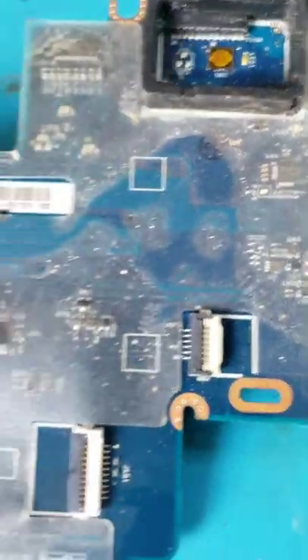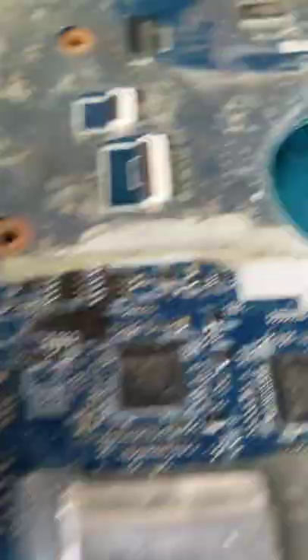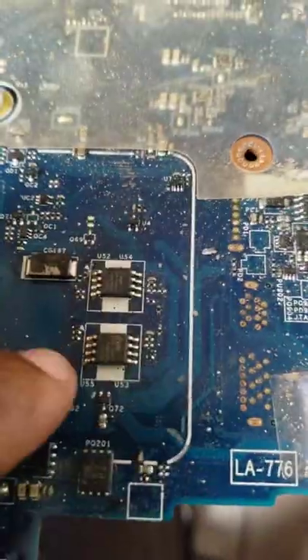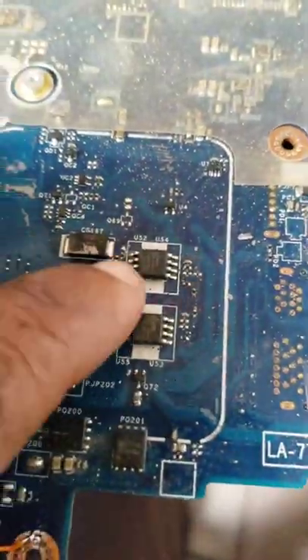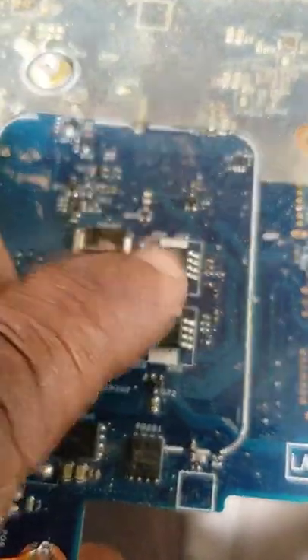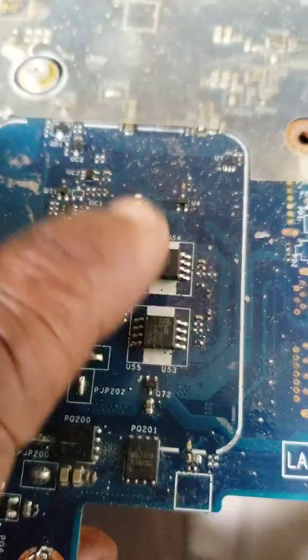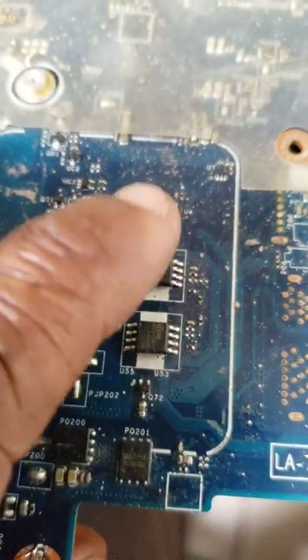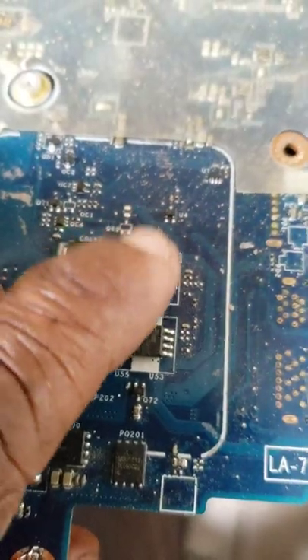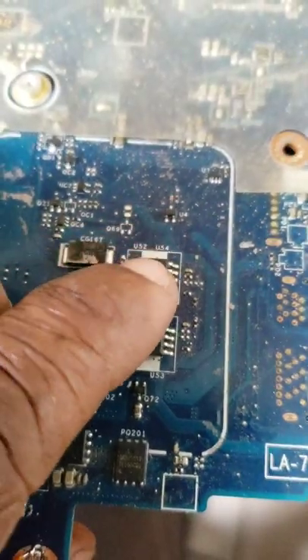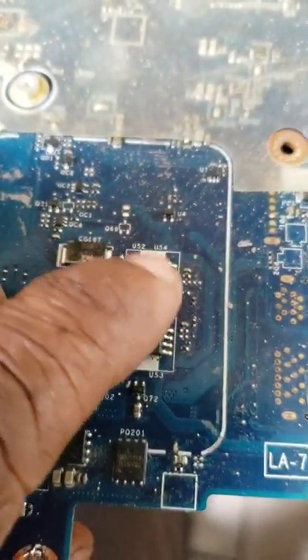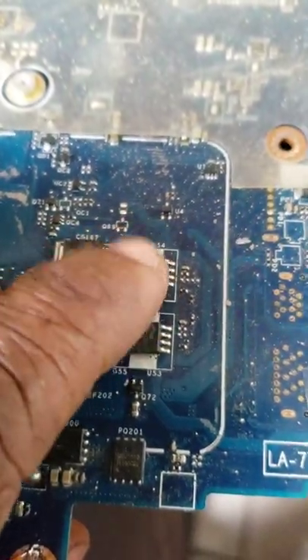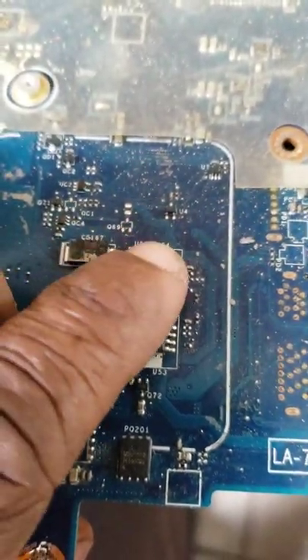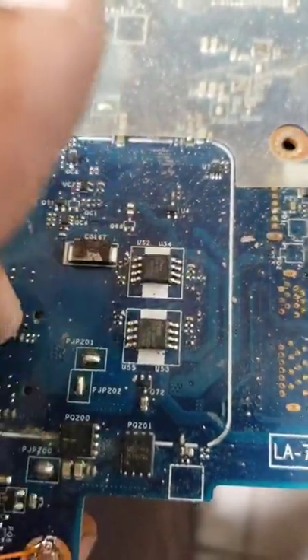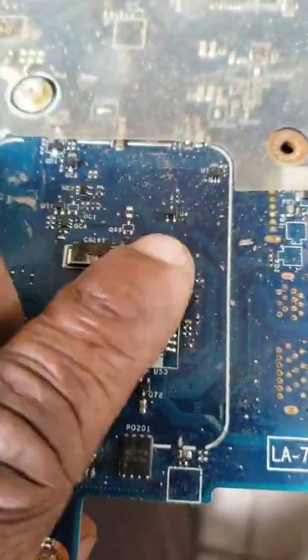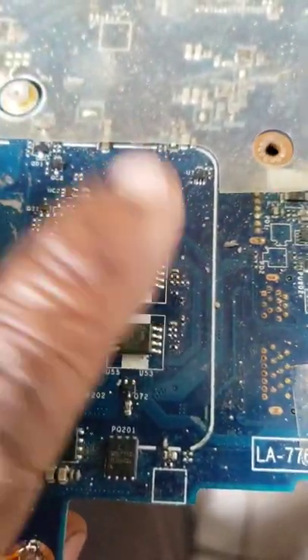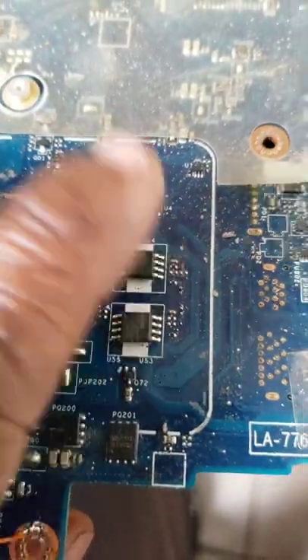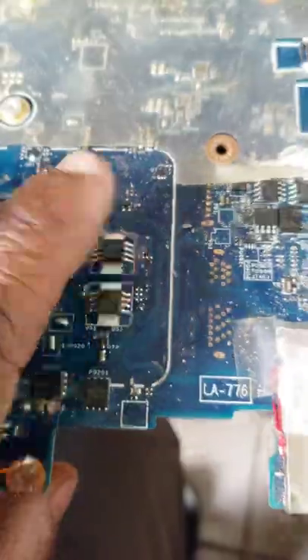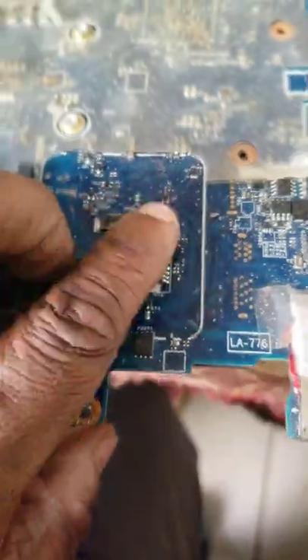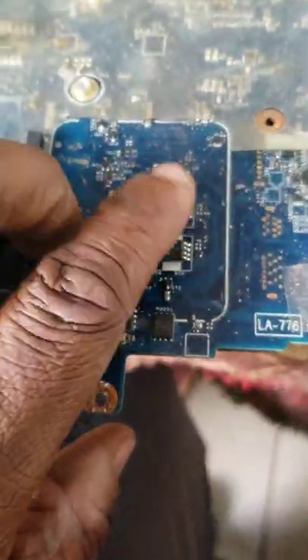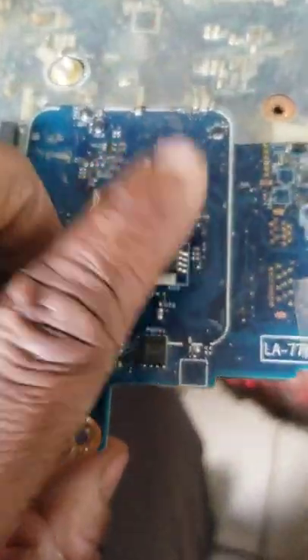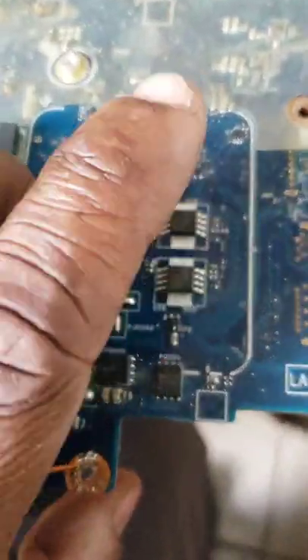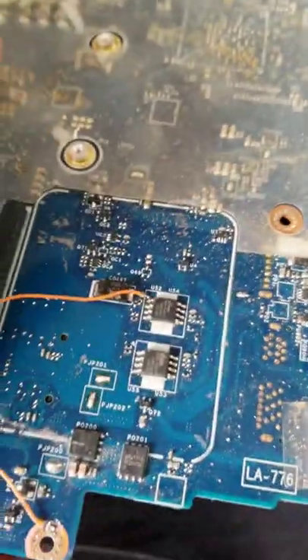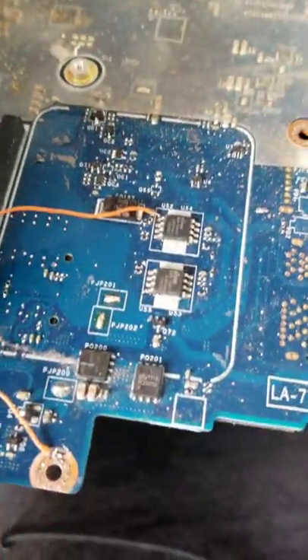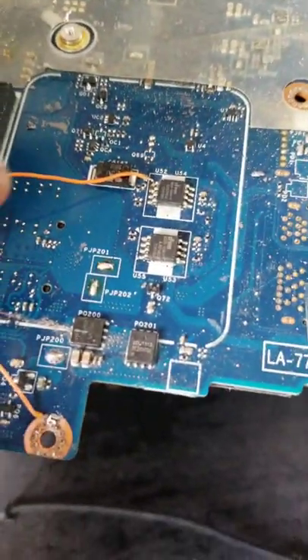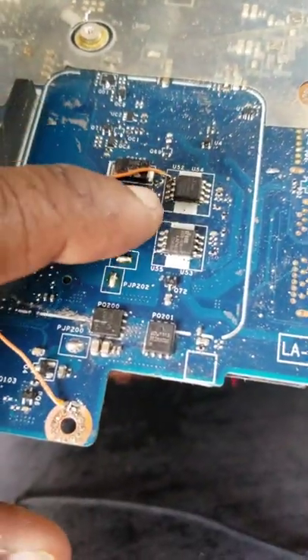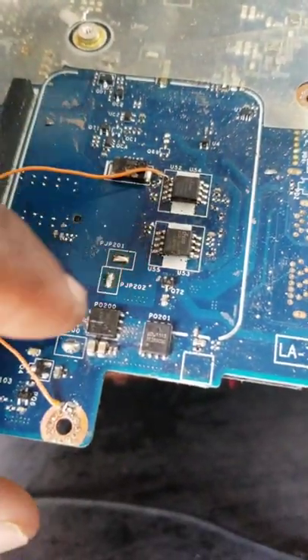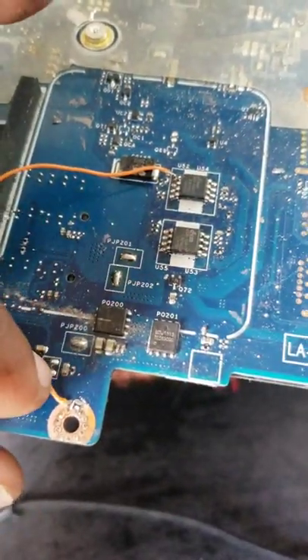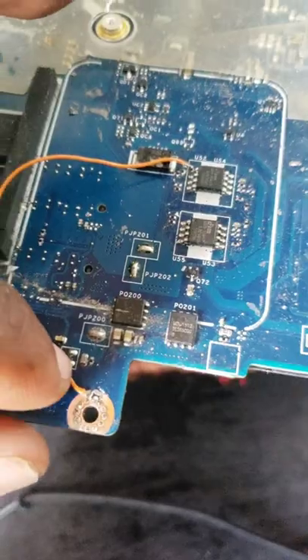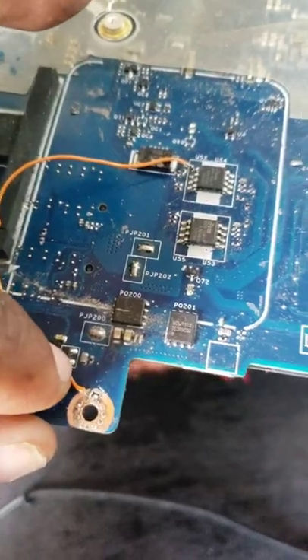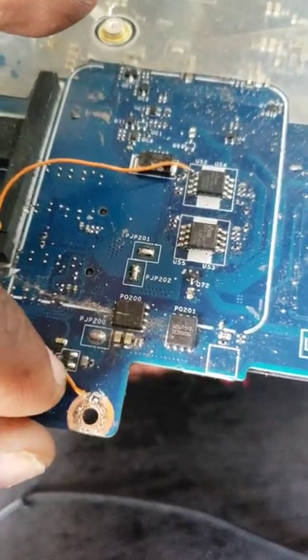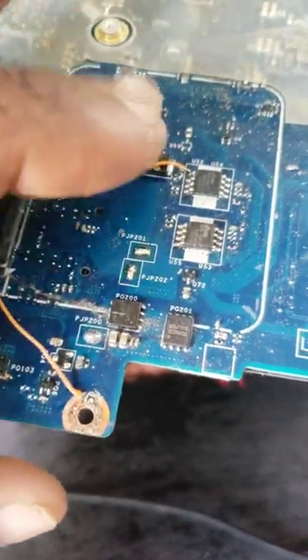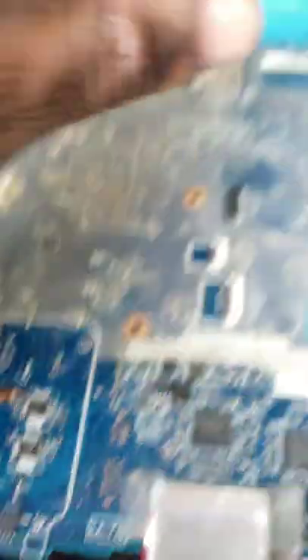I'm going to ground bias pin number 8 on the main bias strip, and then we're gonna see if it stays on. If it stays on, that means it's a bias problem — a power-down phenomenon. I've now grounded bias strip pin number one to ground, and I'm going to press the switch.